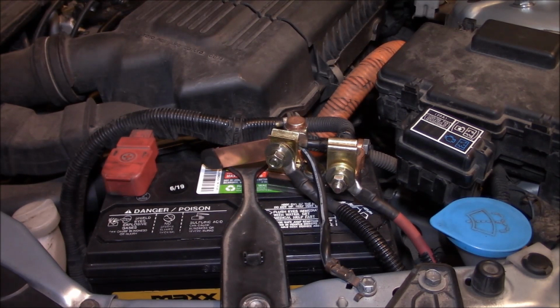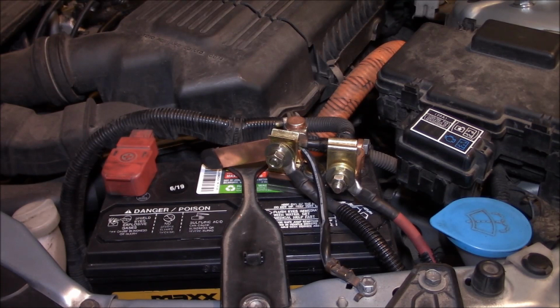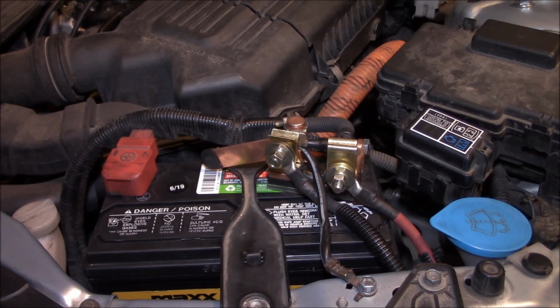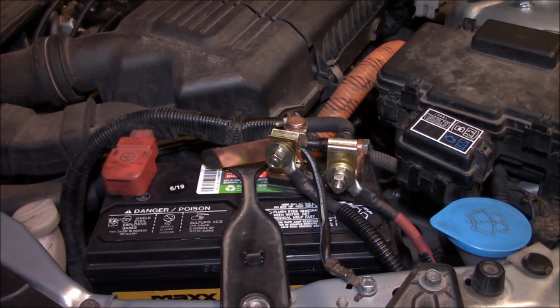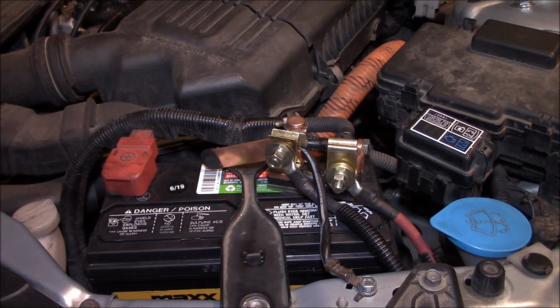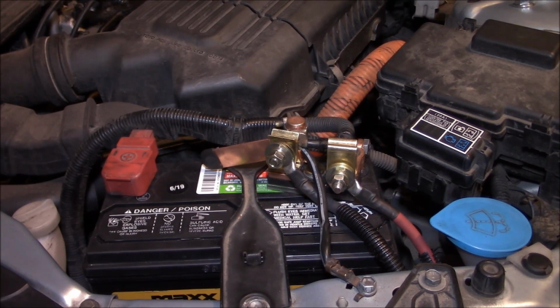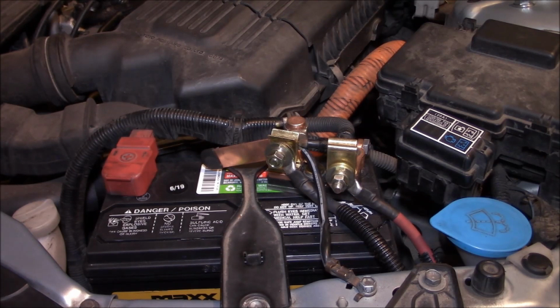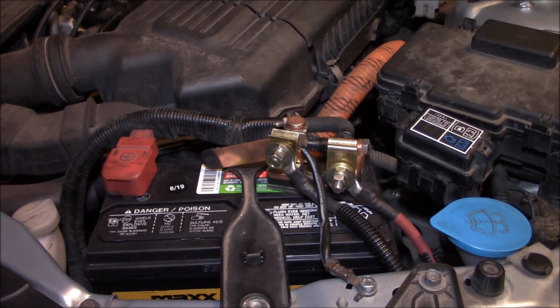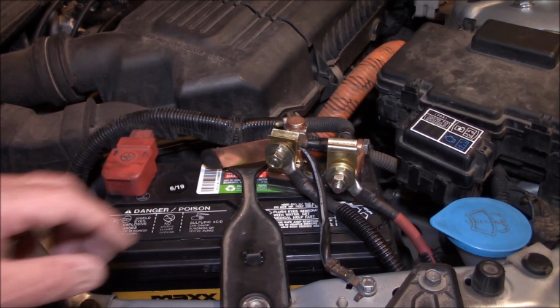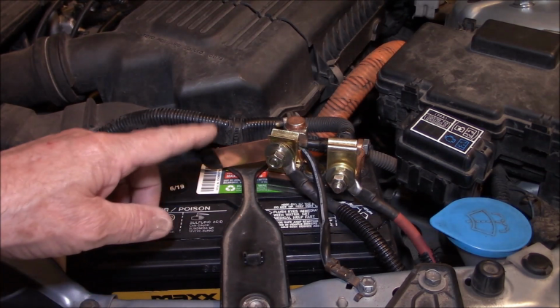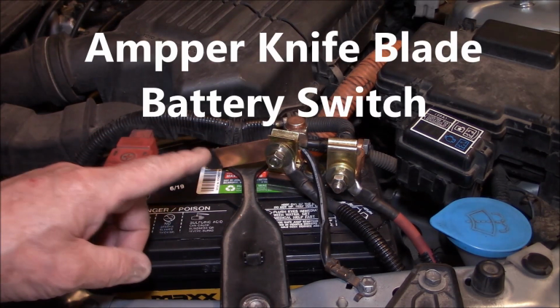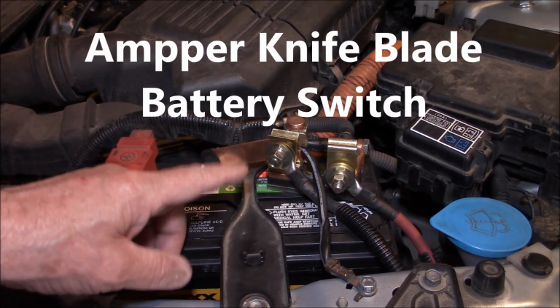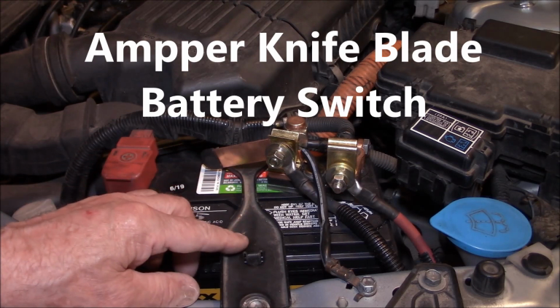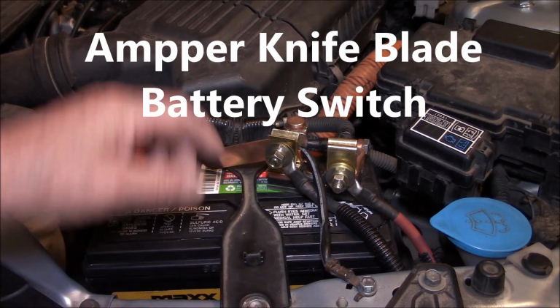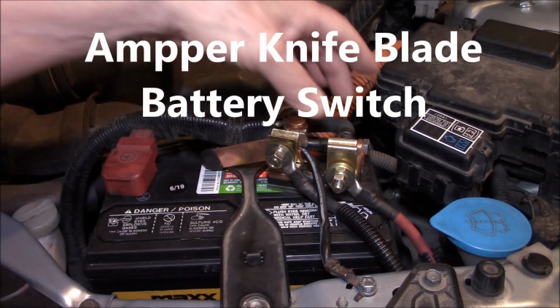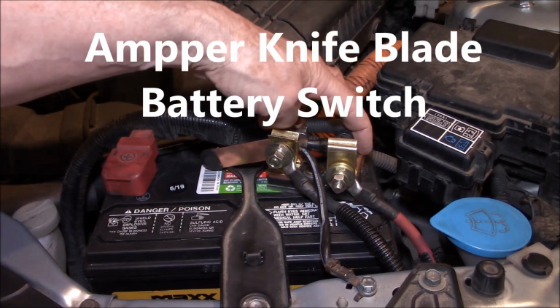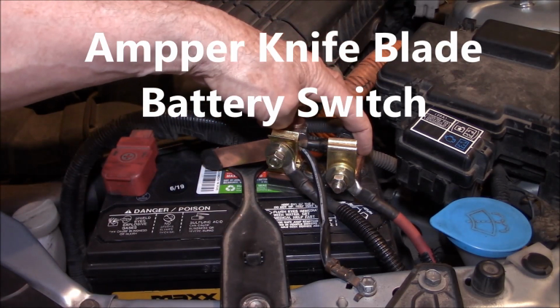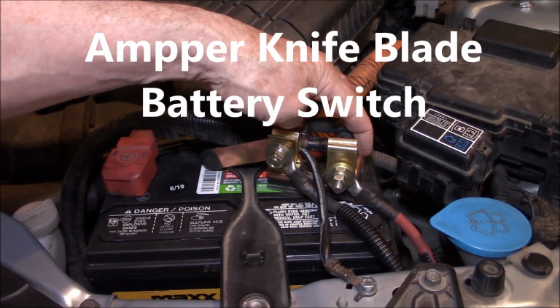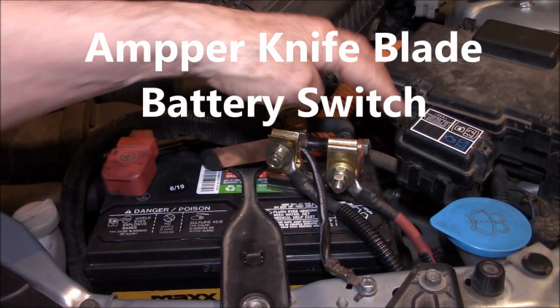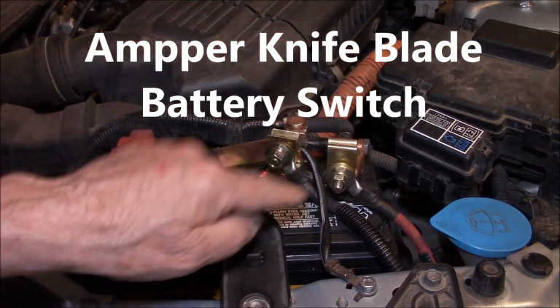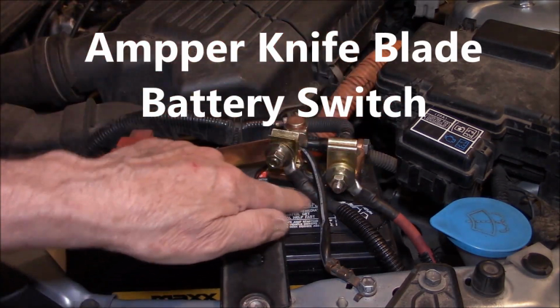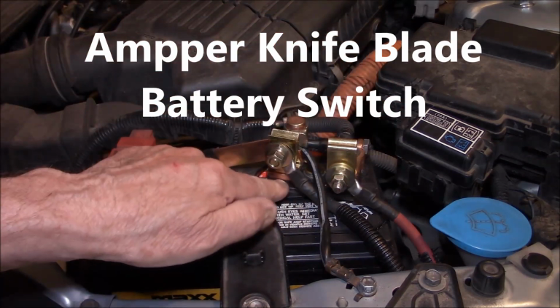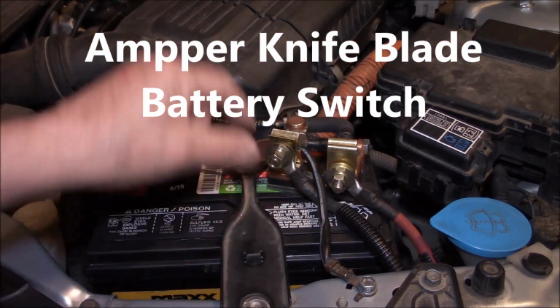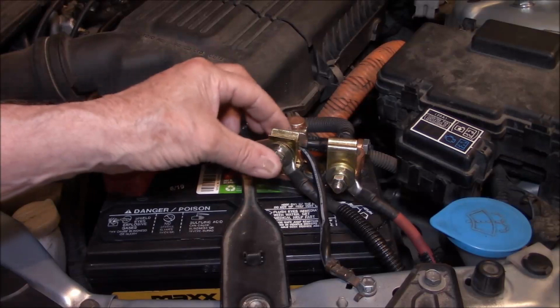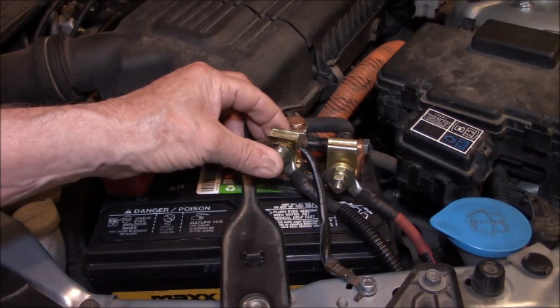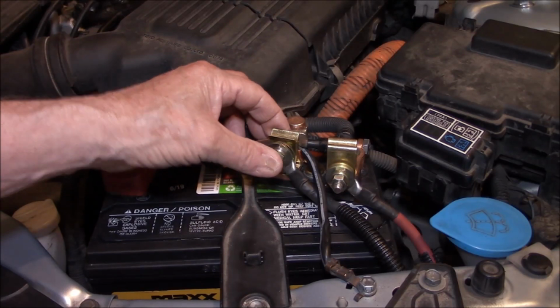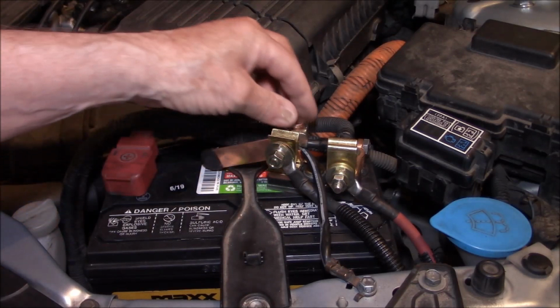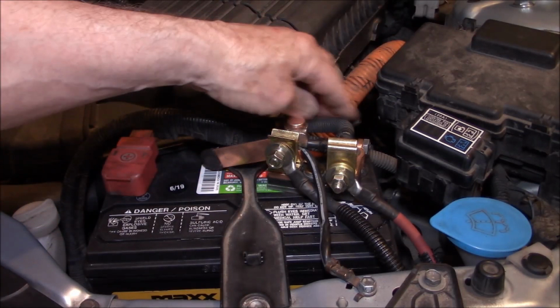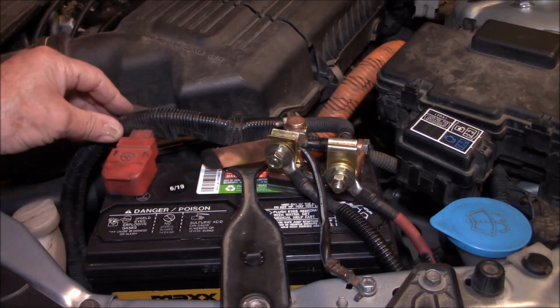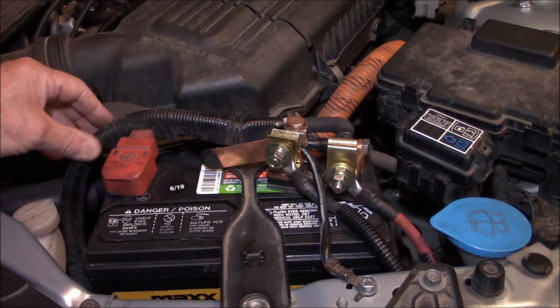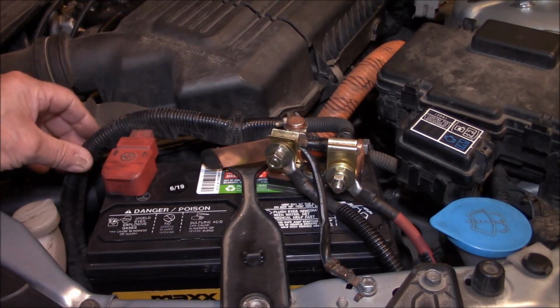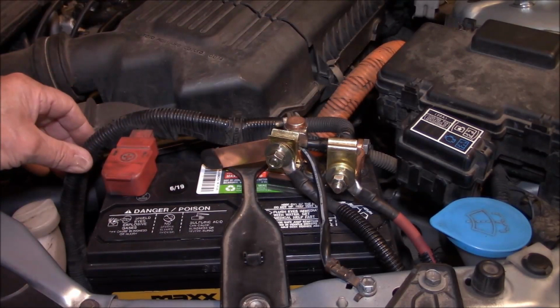I decided to do a kill switch, and decided to go with the type that one side connects to your battery, and then there's an insulator, and then the other side connects to your car's negative or ground side.